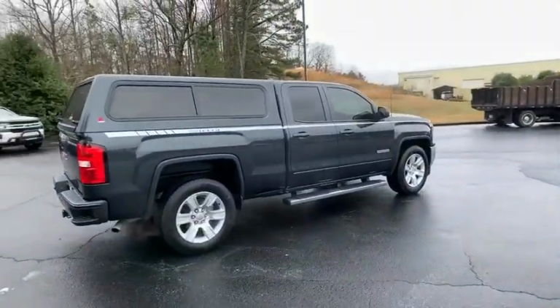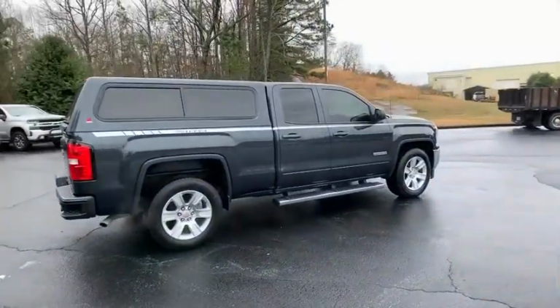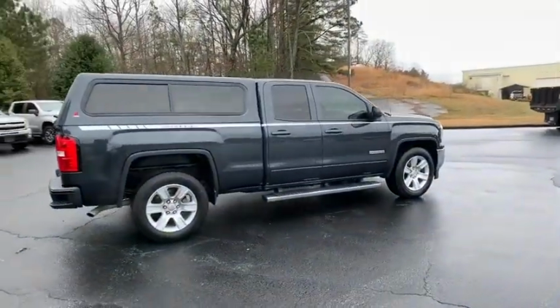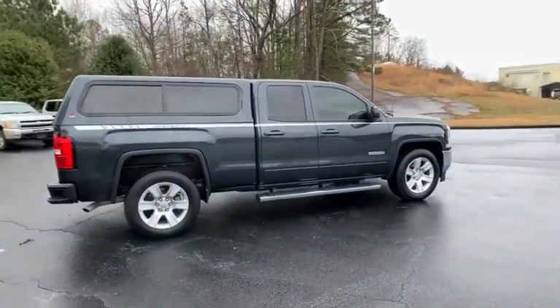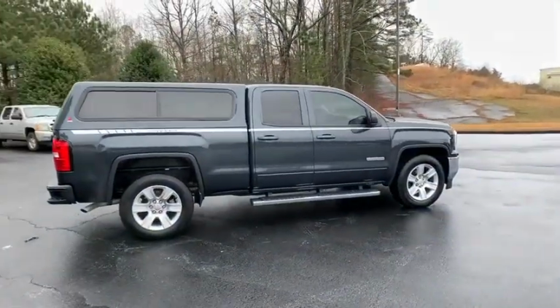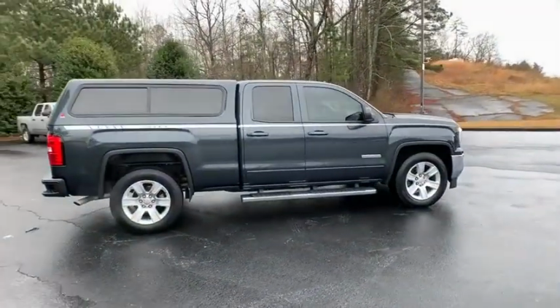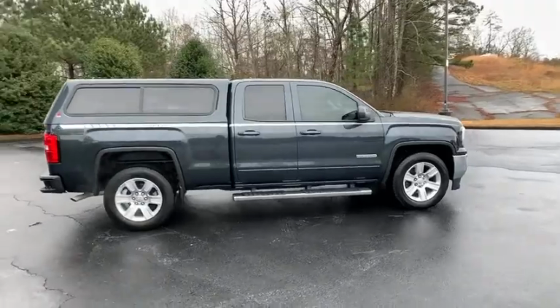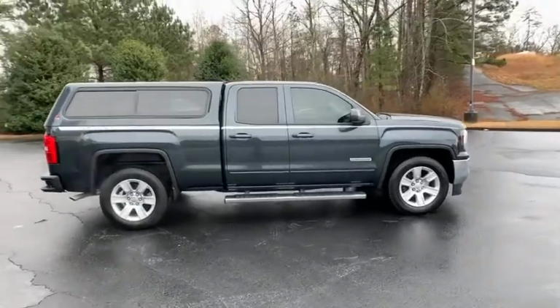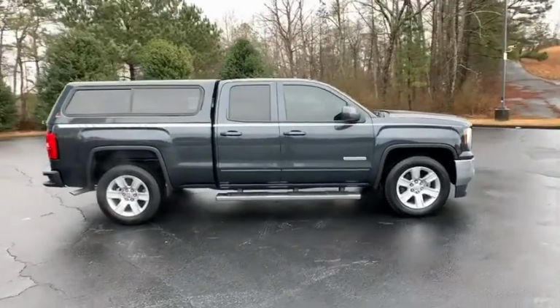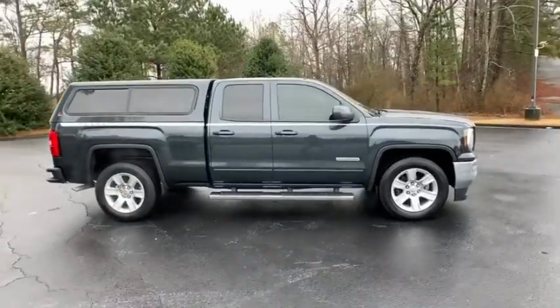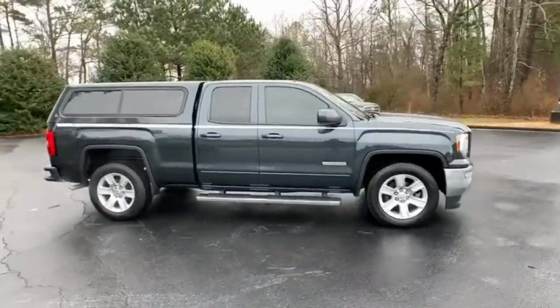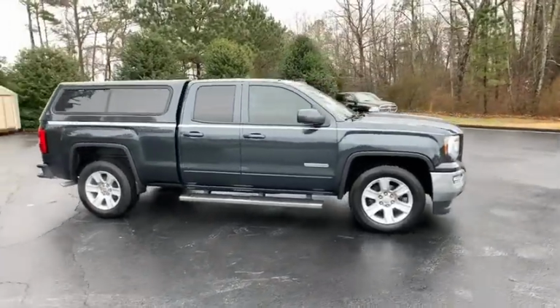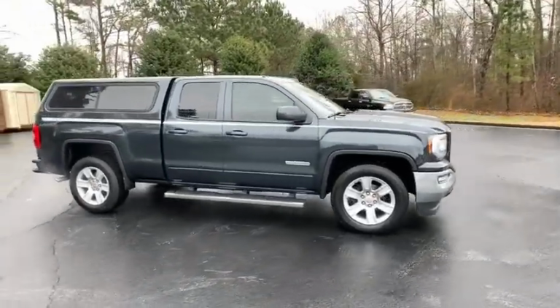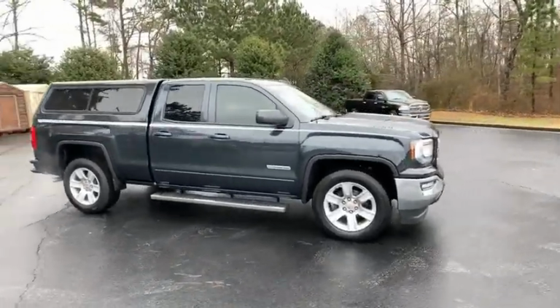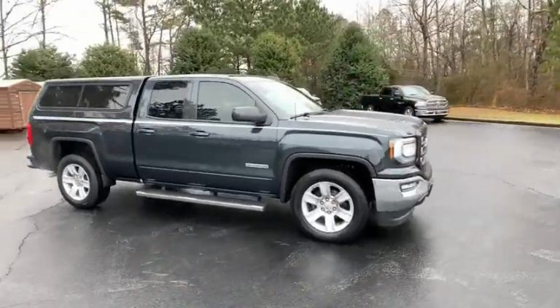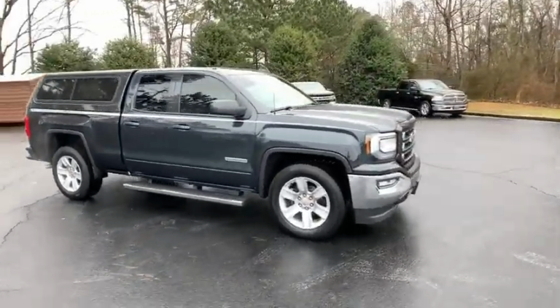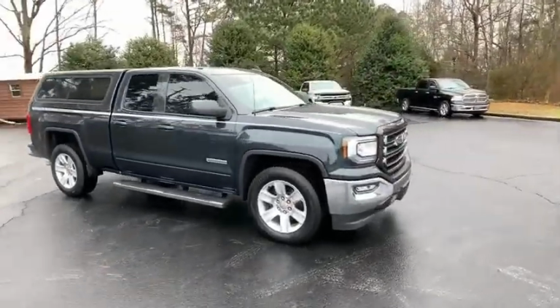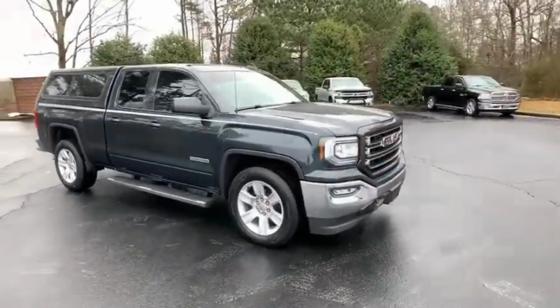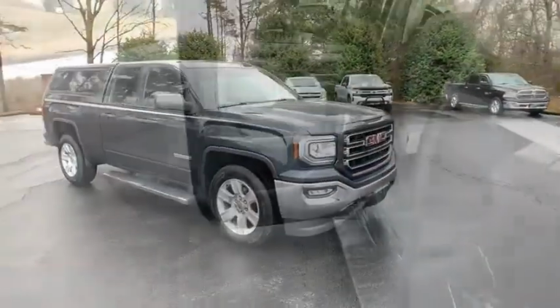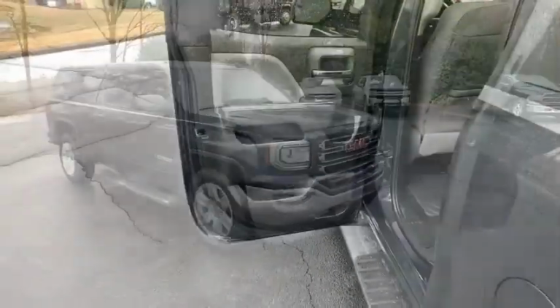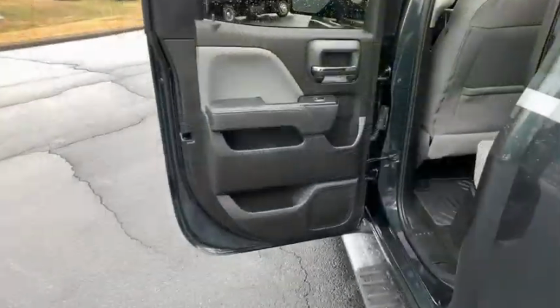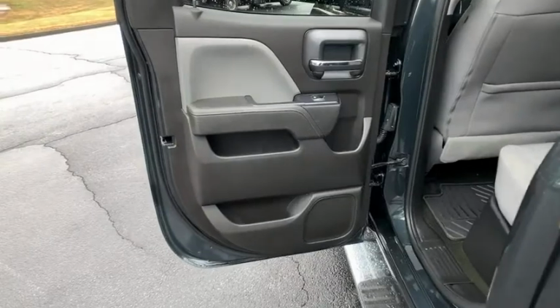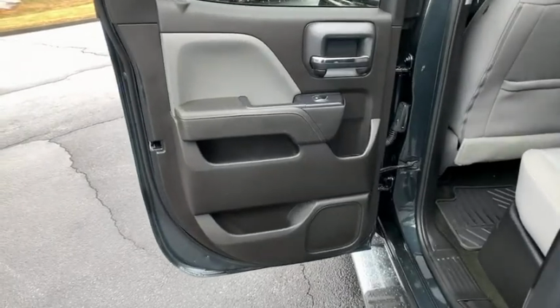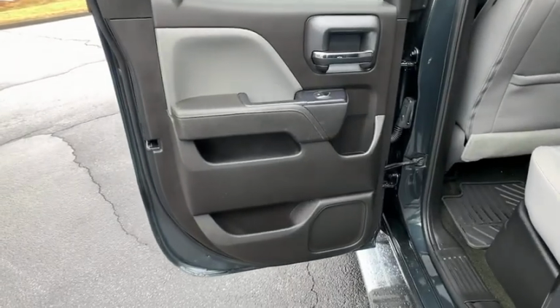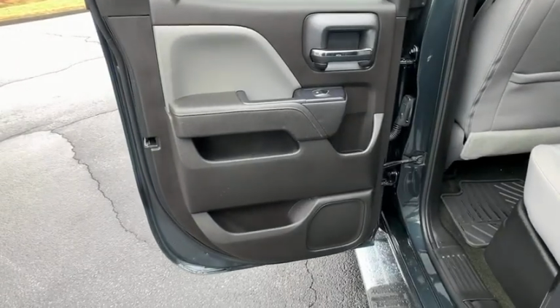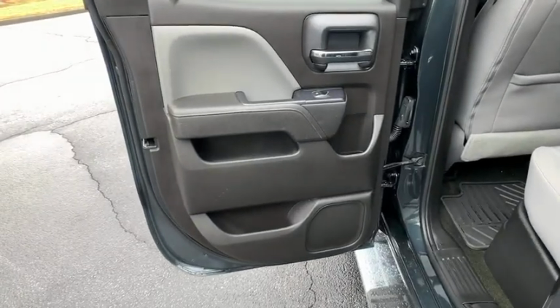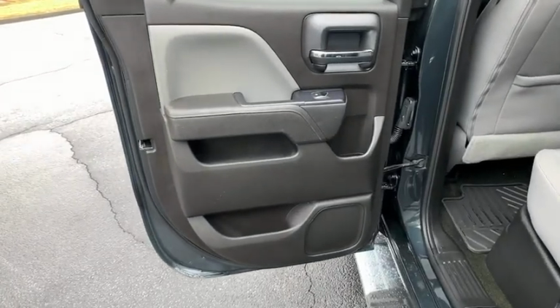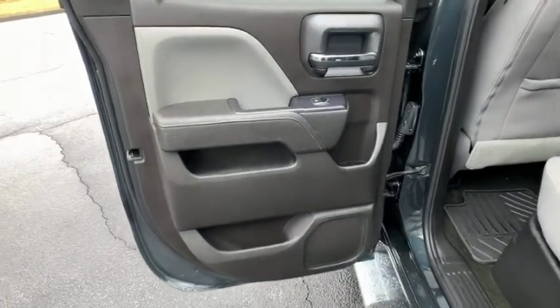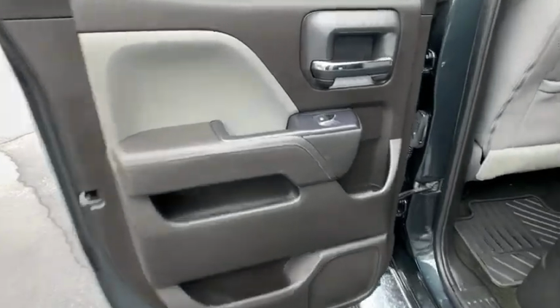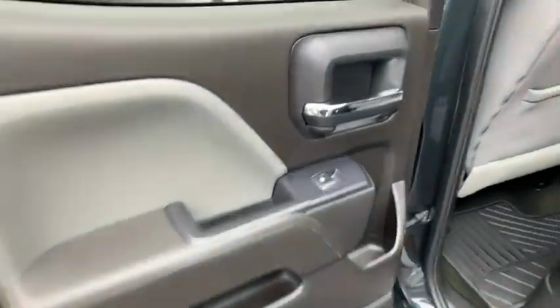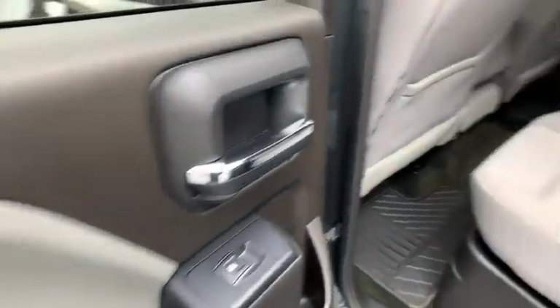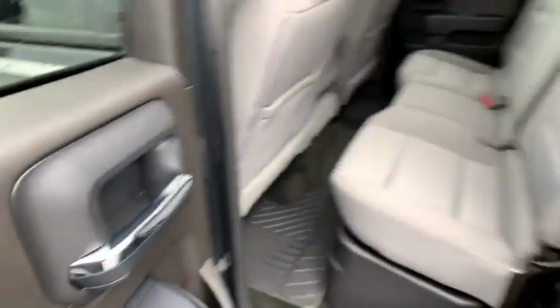The Sierra 1500 now comes with an automatic transmission that combines high max hauling capability with precise control. This vehicle has less than 55,000 miles.